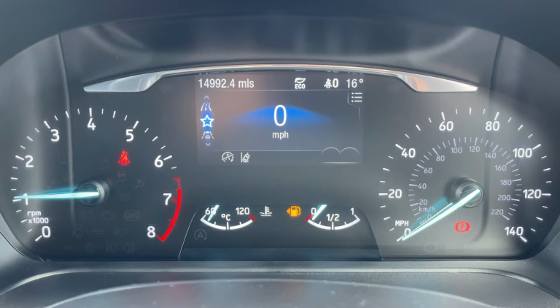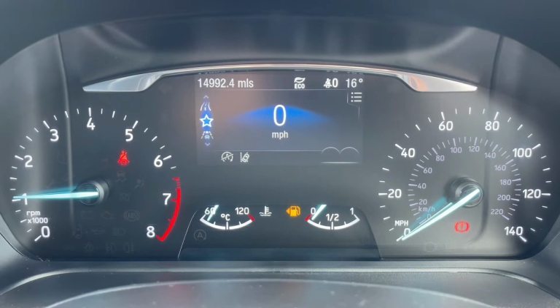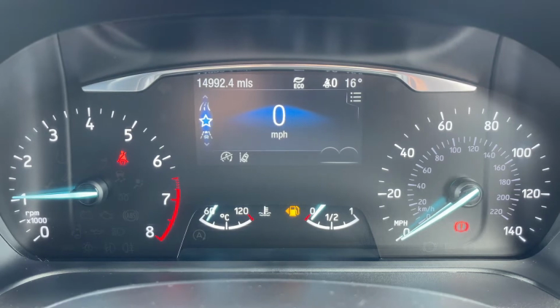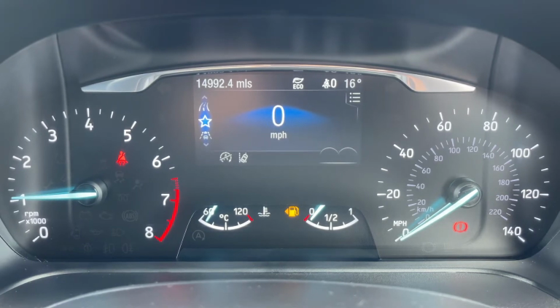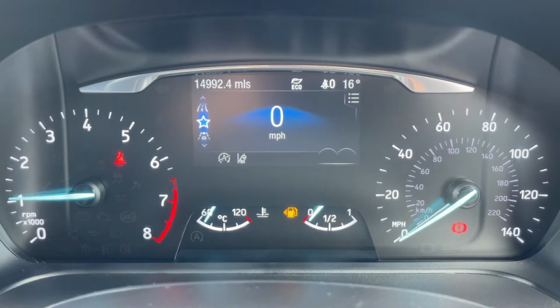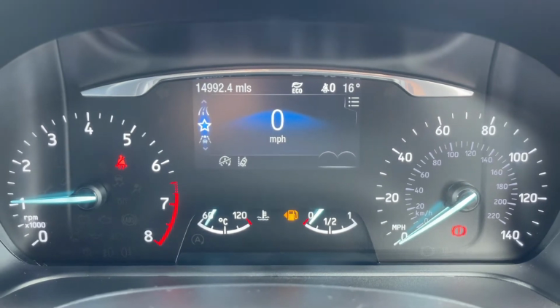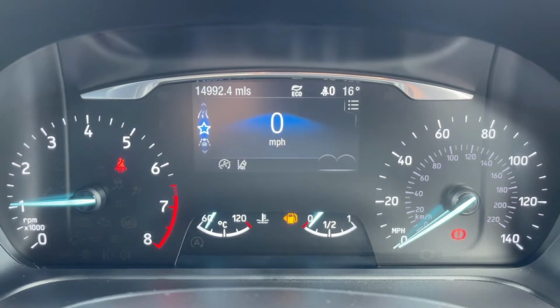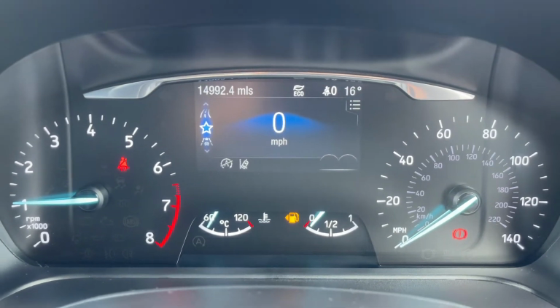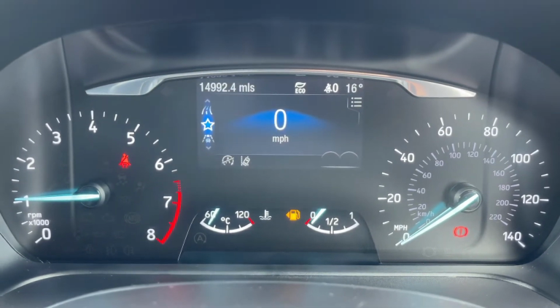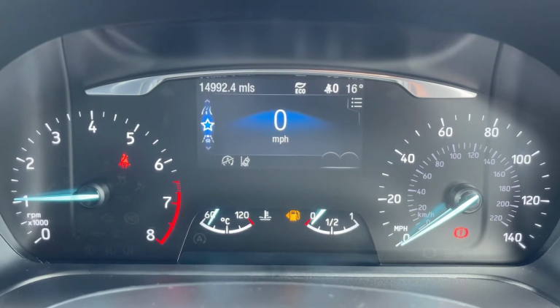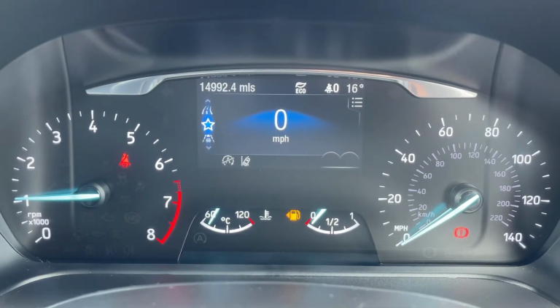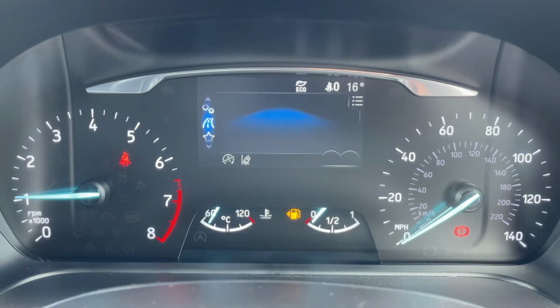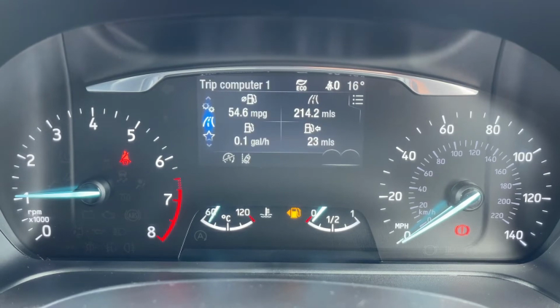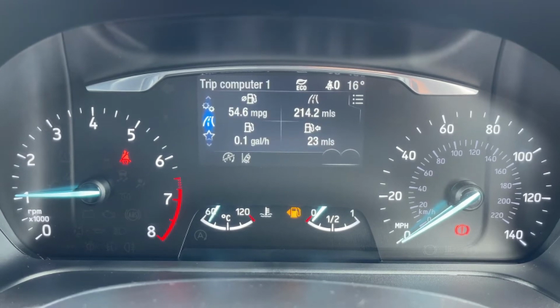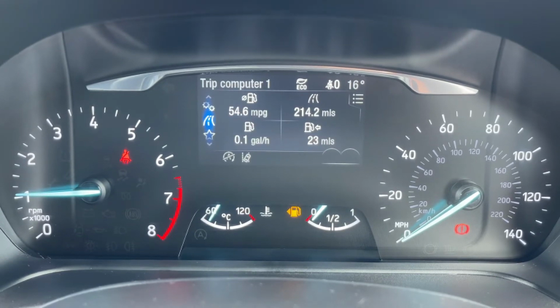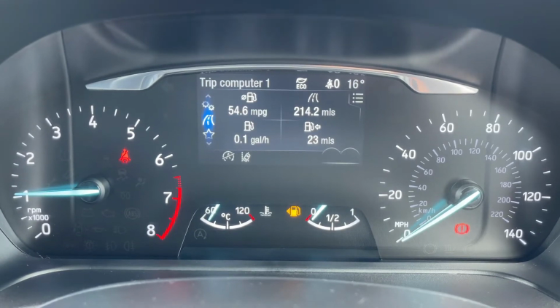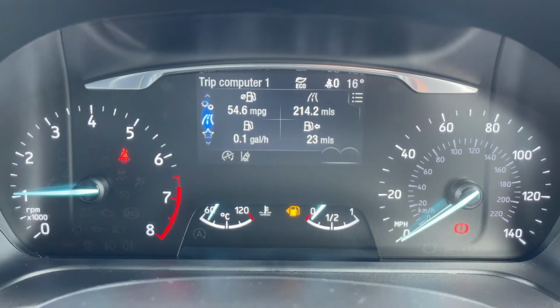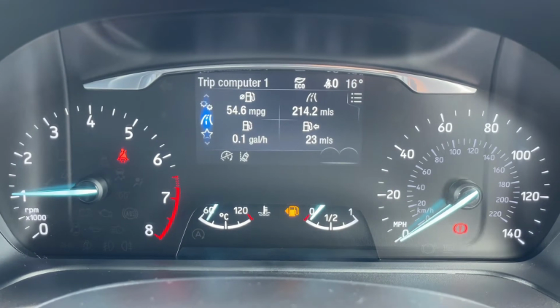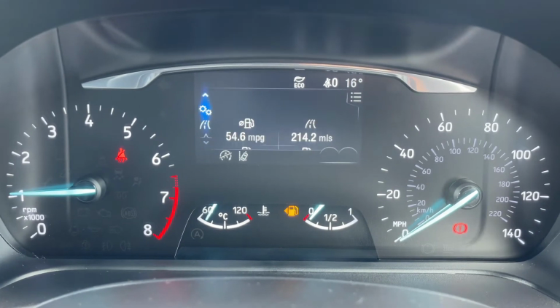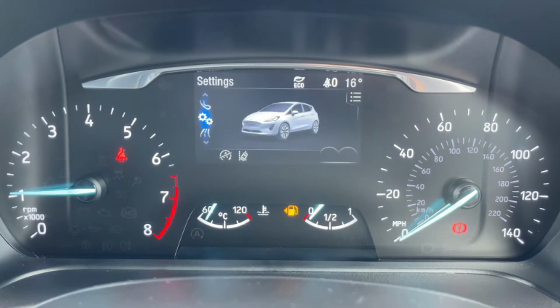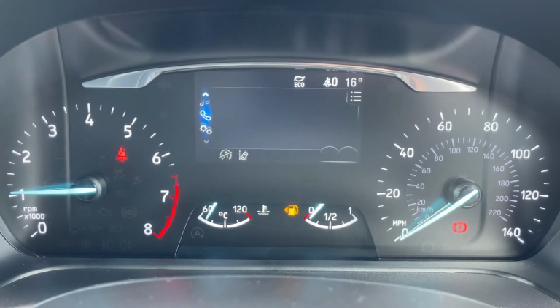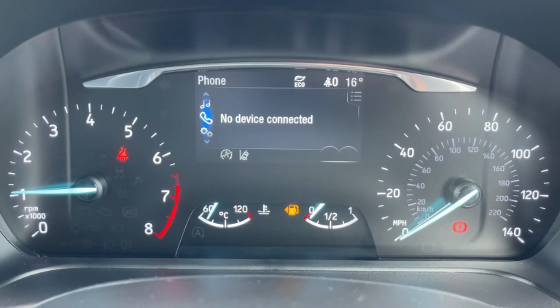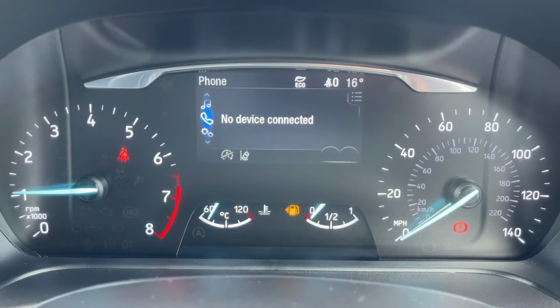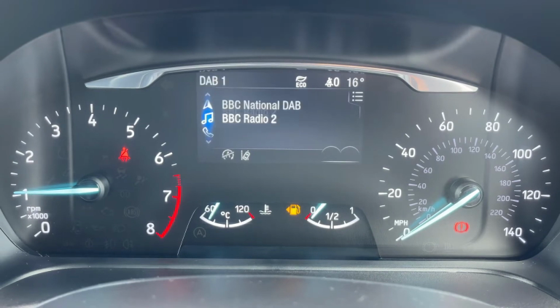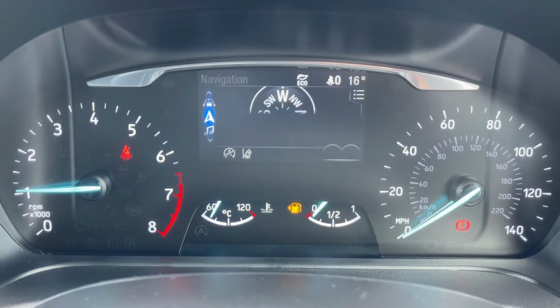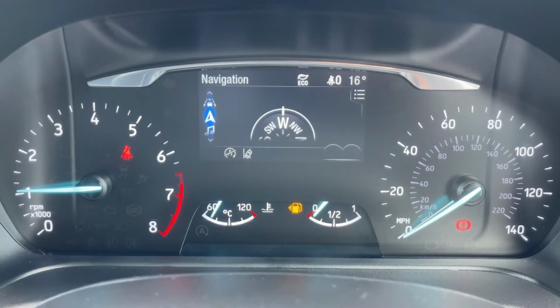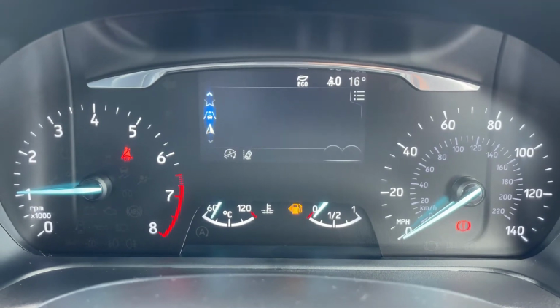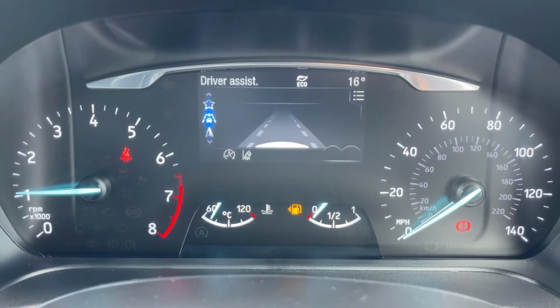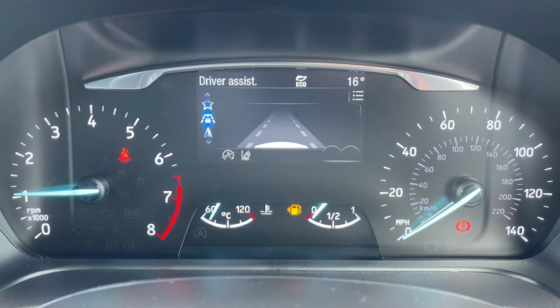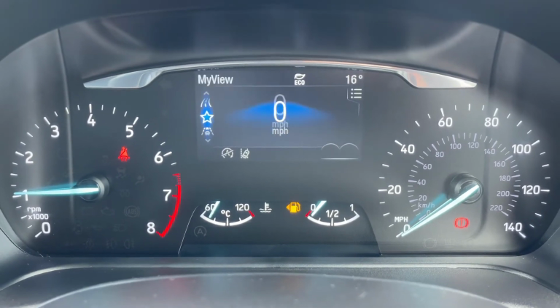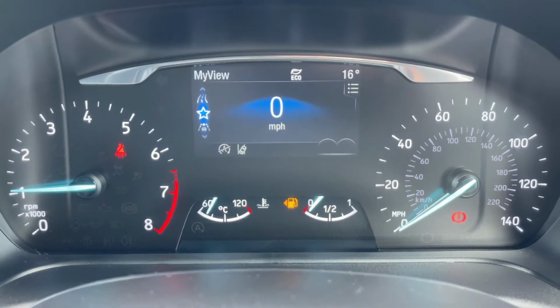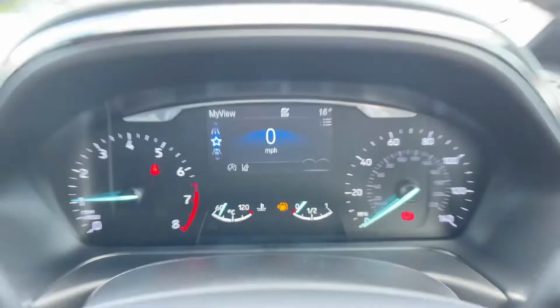We then have a digital readout for the speedometer in the centre. You can change the information that's displayed there by using buttons on the steering wheel. So we have various trip computer information, vehicle settings, your phone, audio and navigation menus and then back around to the beginning again.